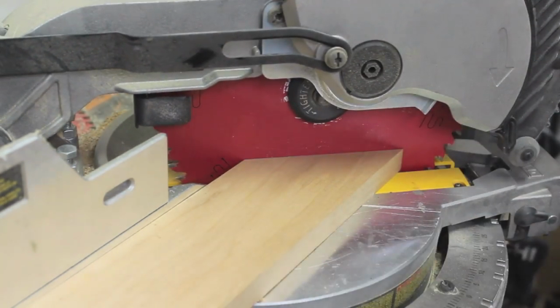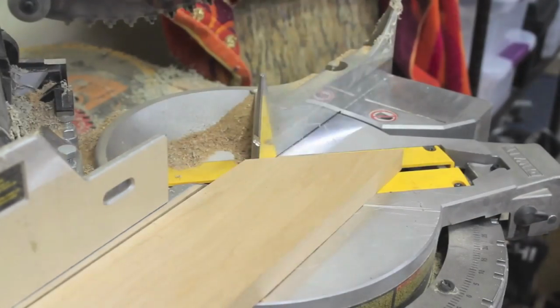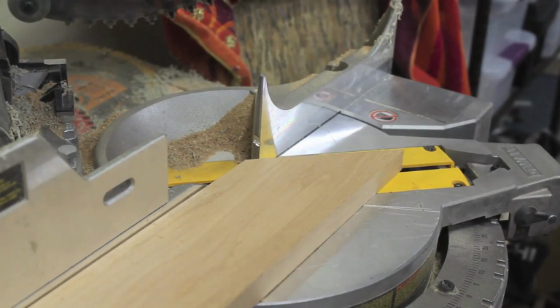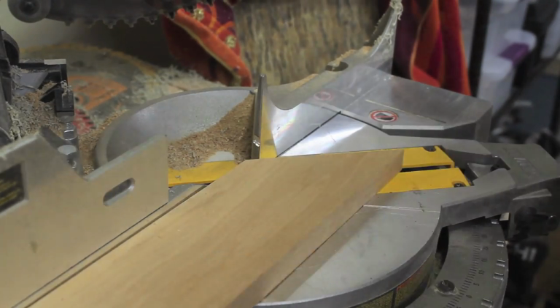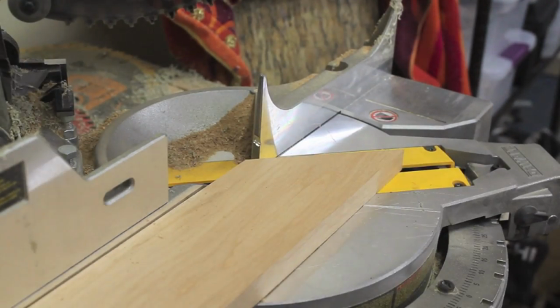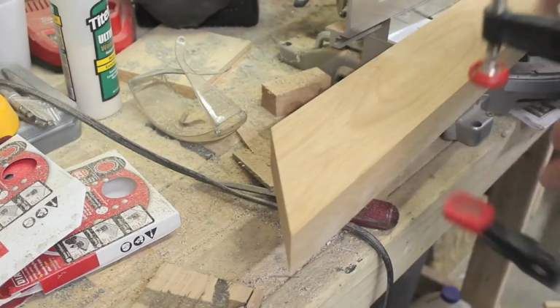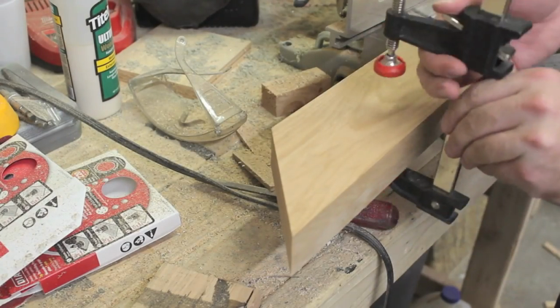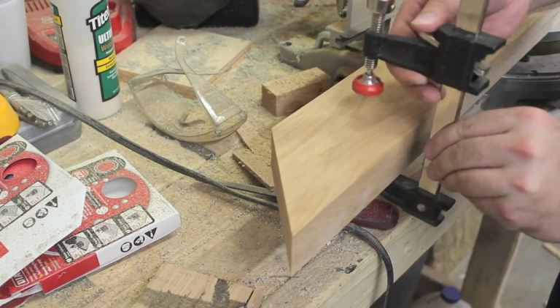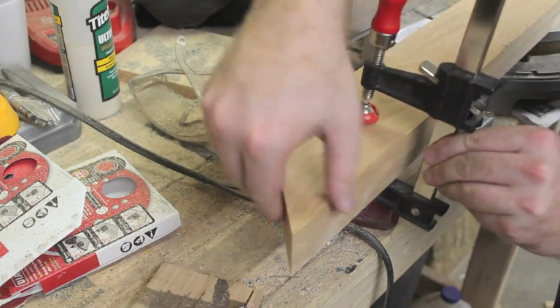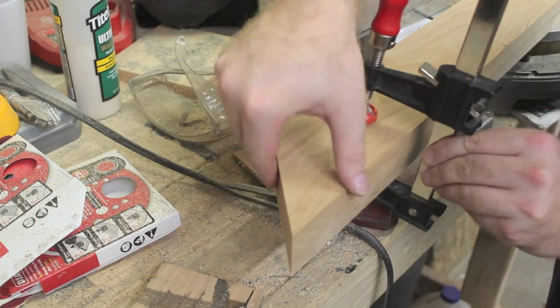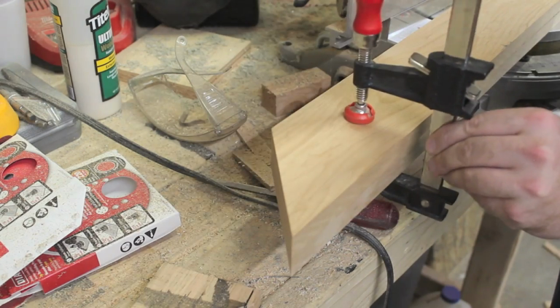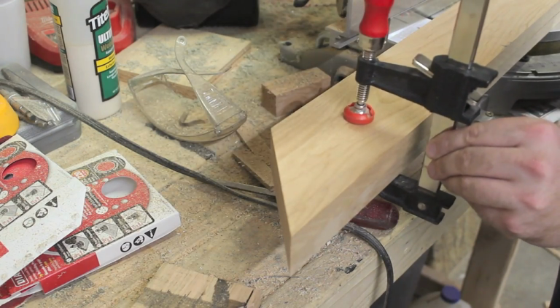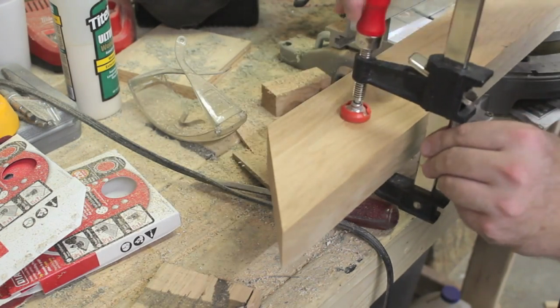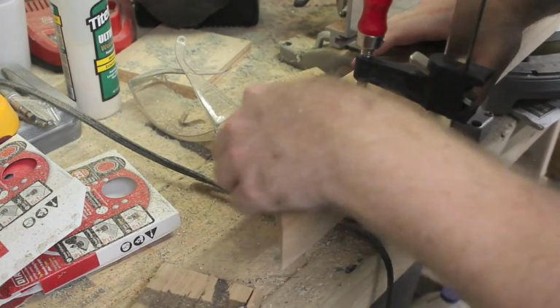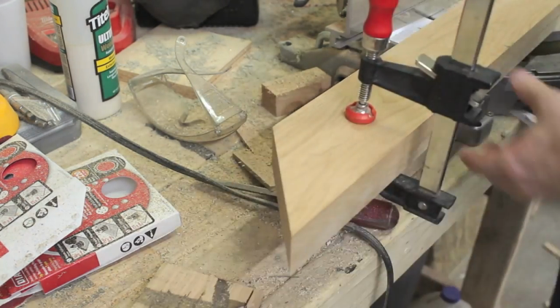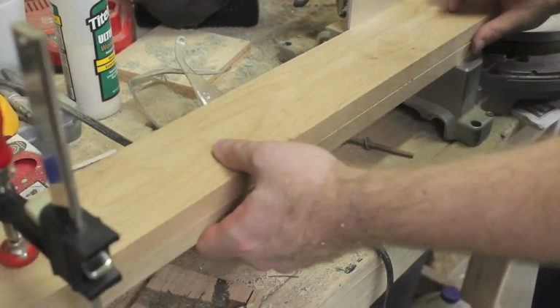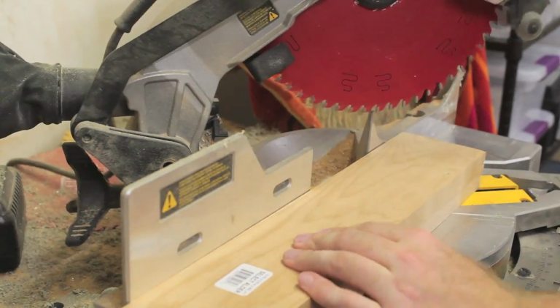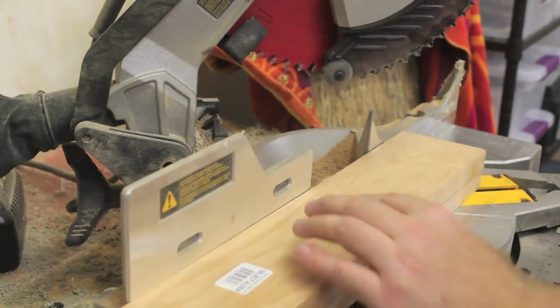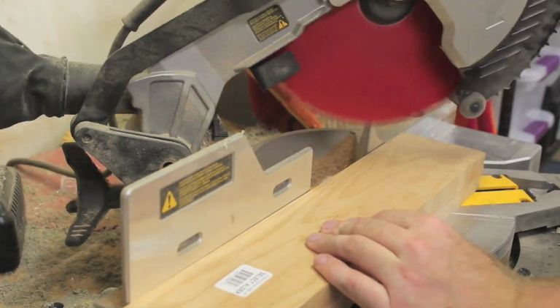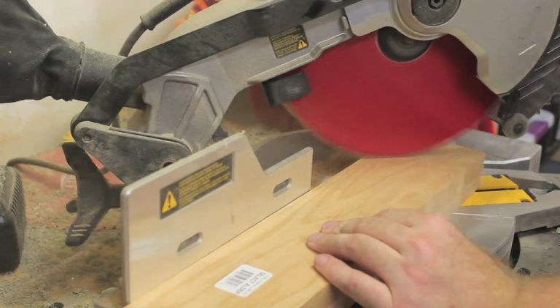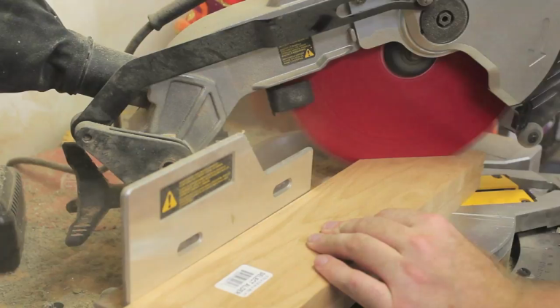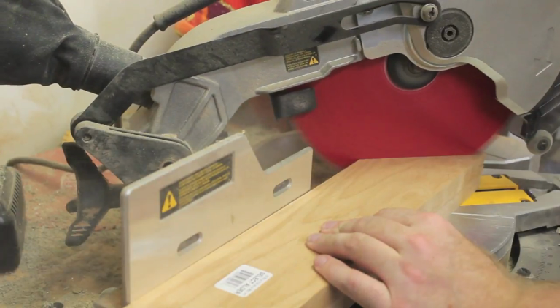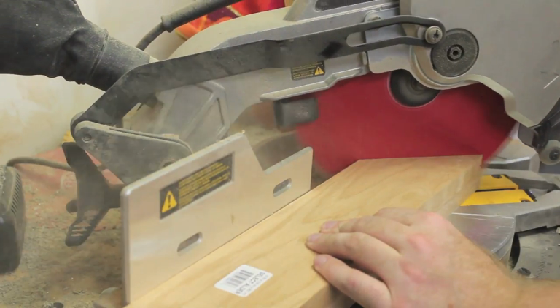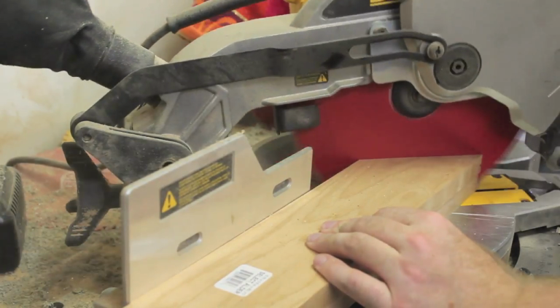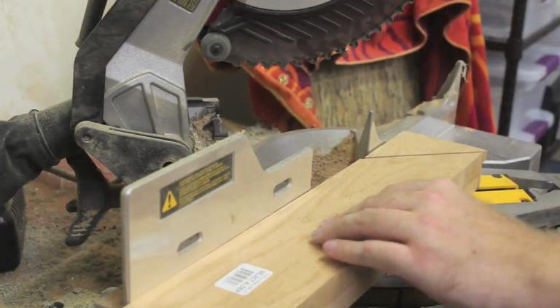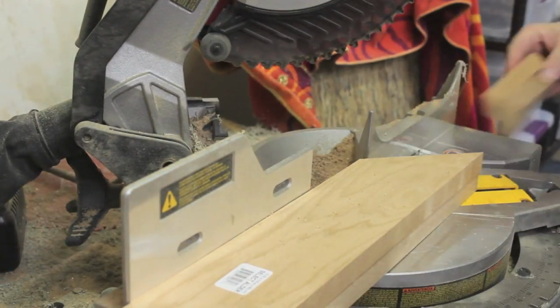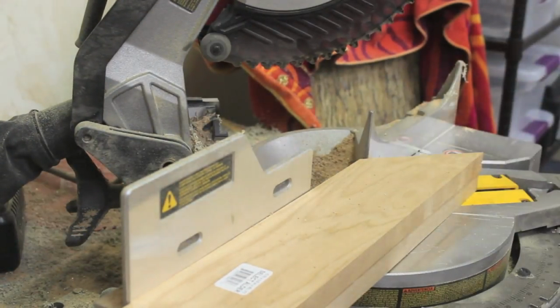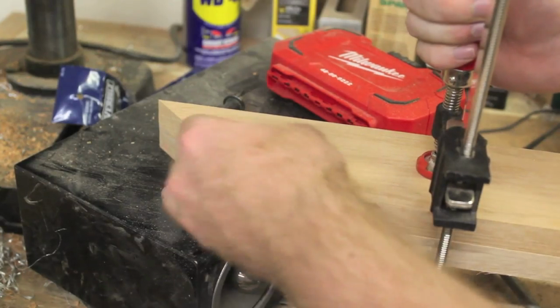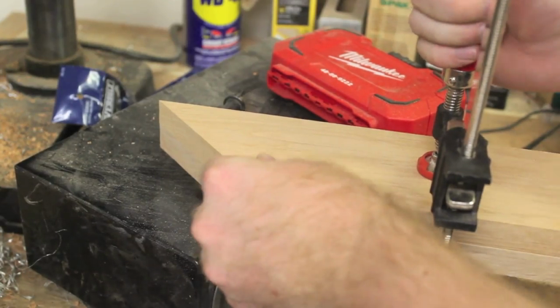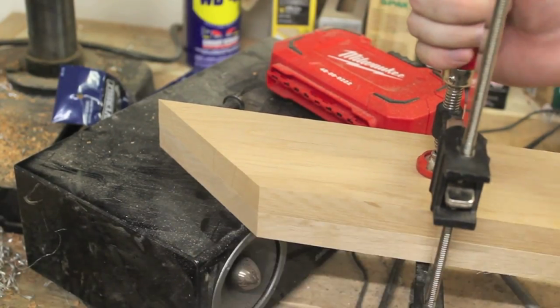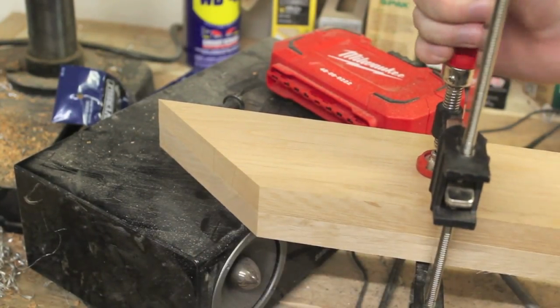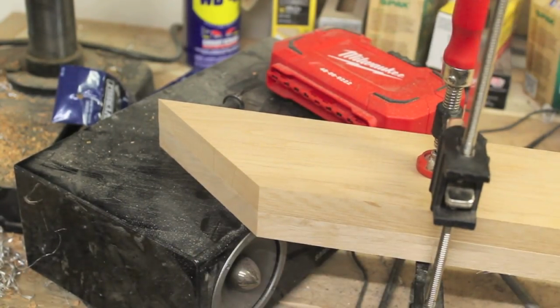Just as important as cutting exactly 45-degree angles is cutting each pair of opposing sides of the frame to exactly equal lengths. So I clamped the top and bottom together before cutting to make sure they were identical. Then I did the same thing for the left and right side pieces.